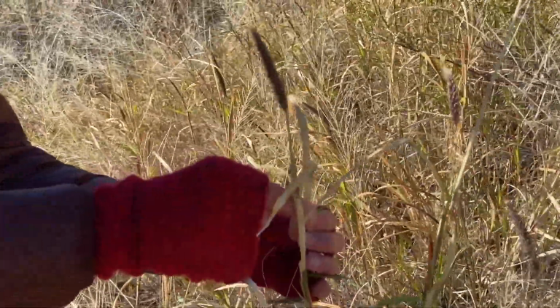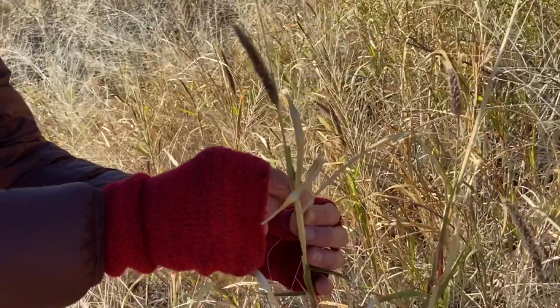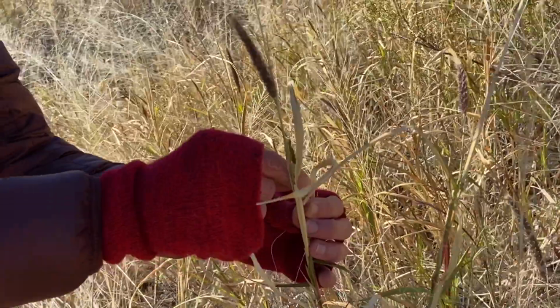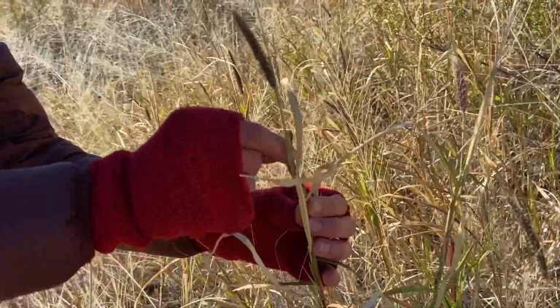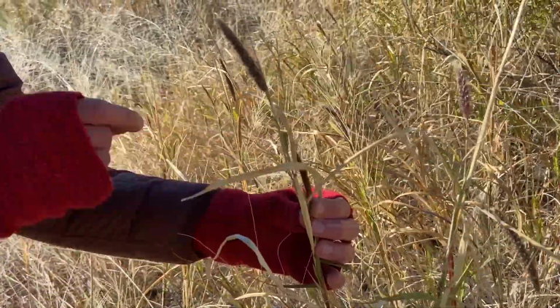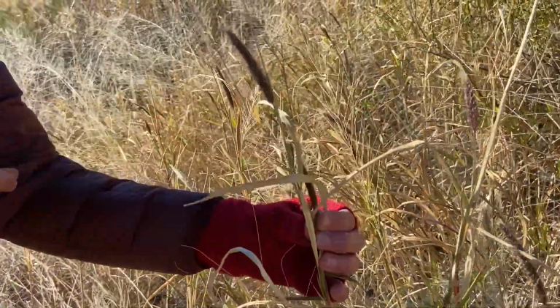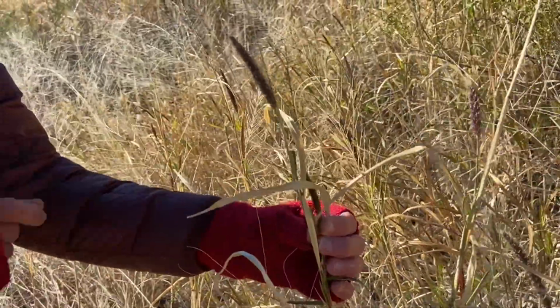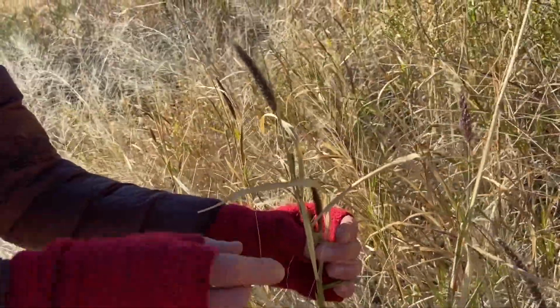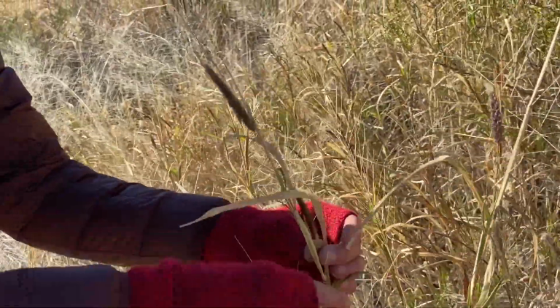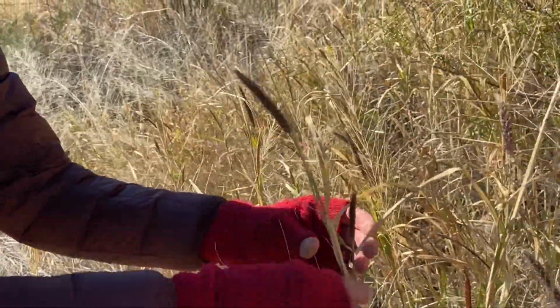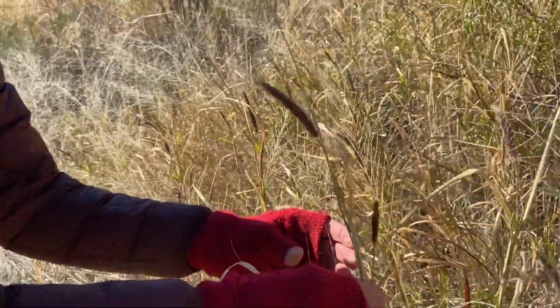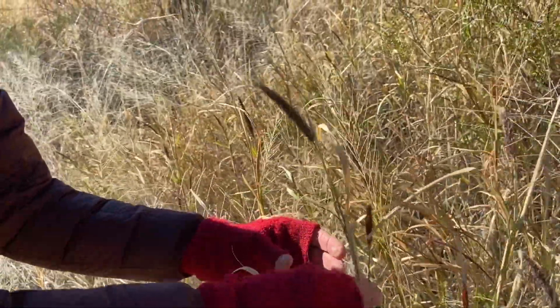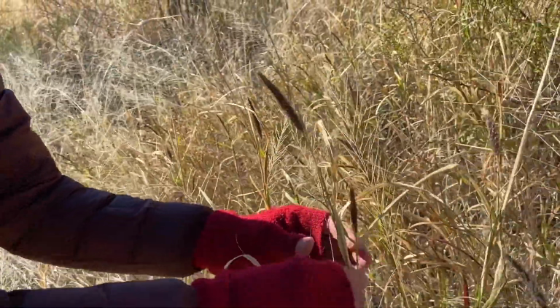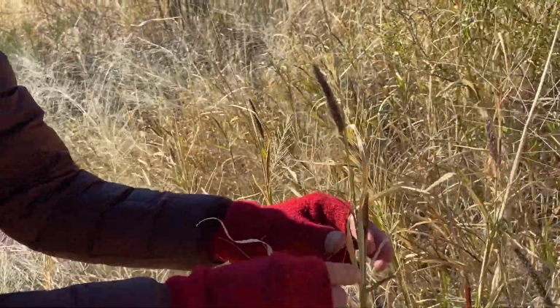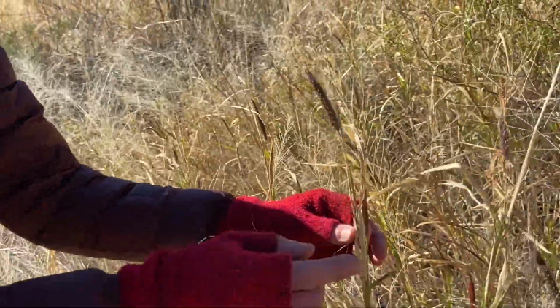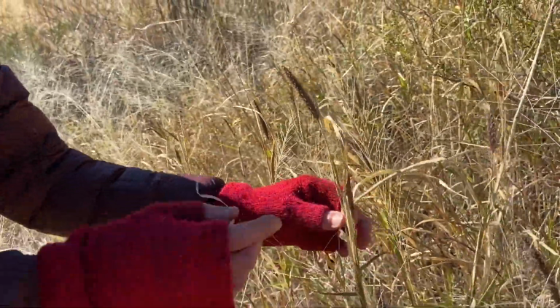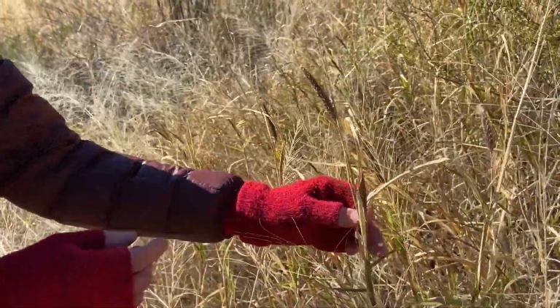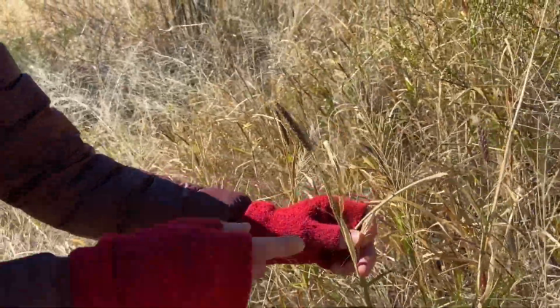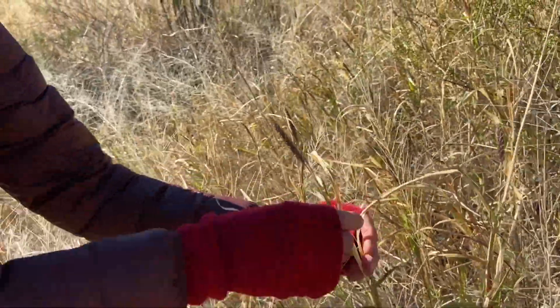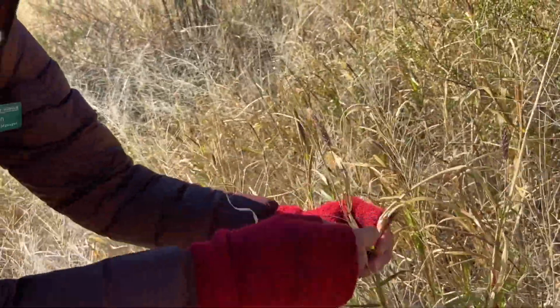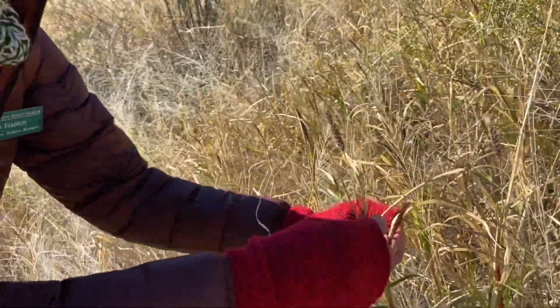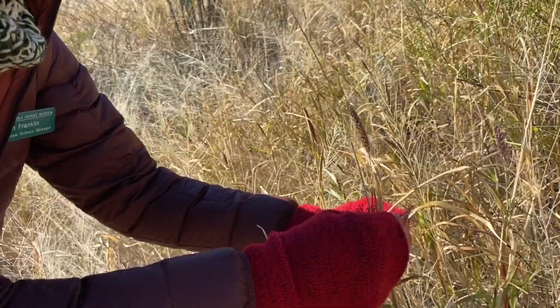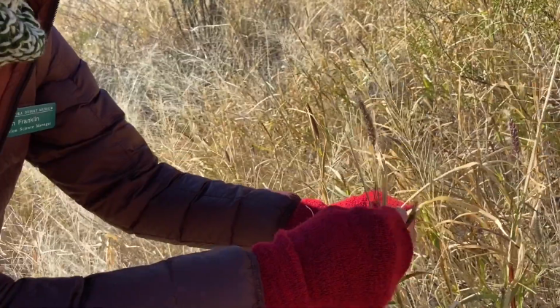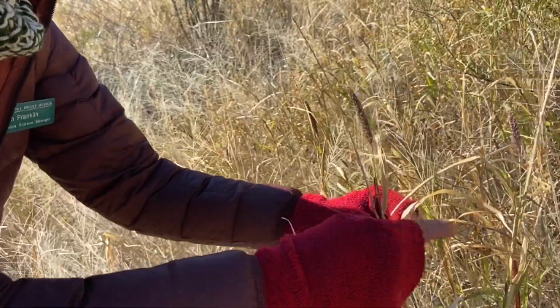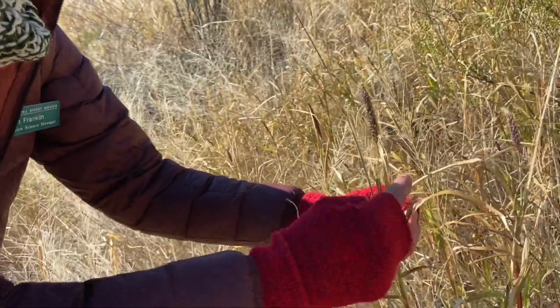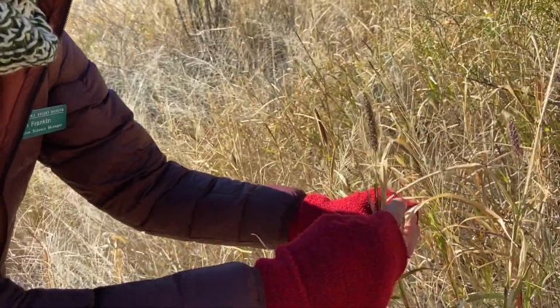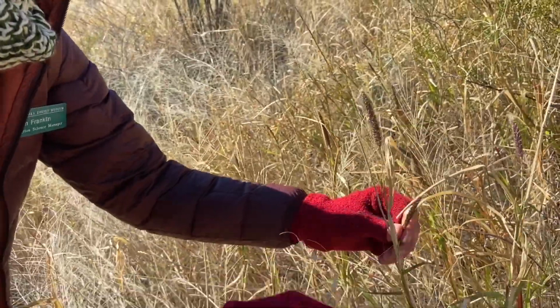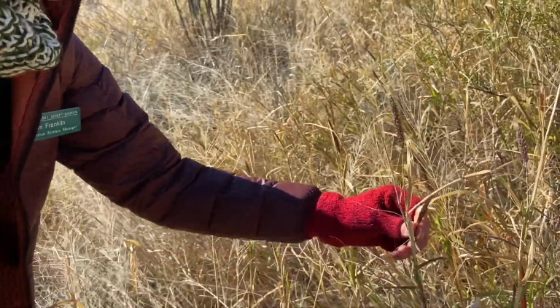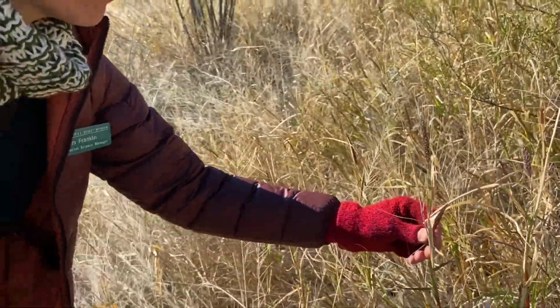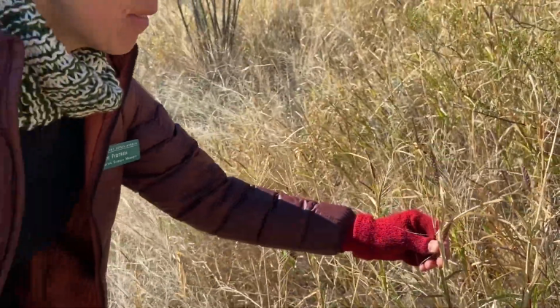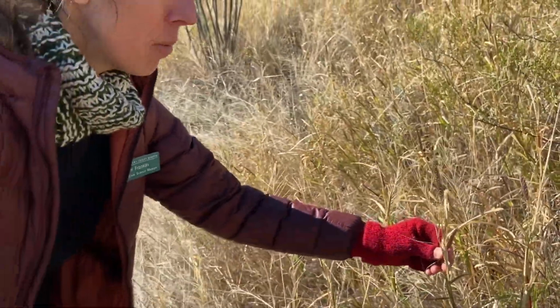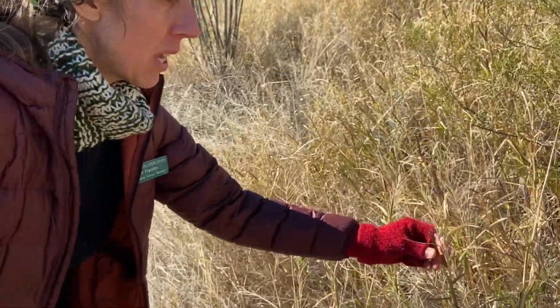These seeds are not mature yet, so it can wave around in the wind and those seeds are not going to fall off. They're not ready to fall off — they're not viable yet.